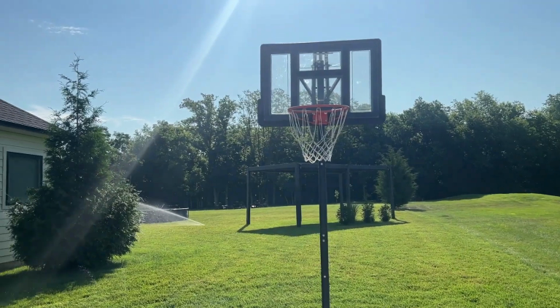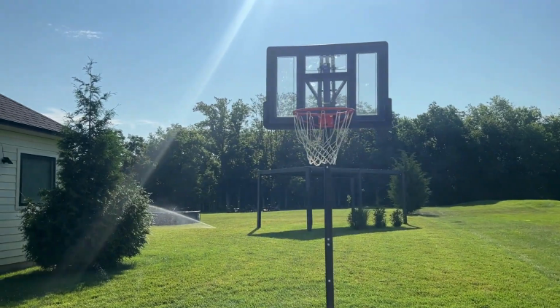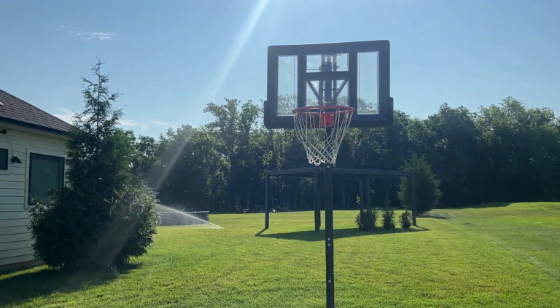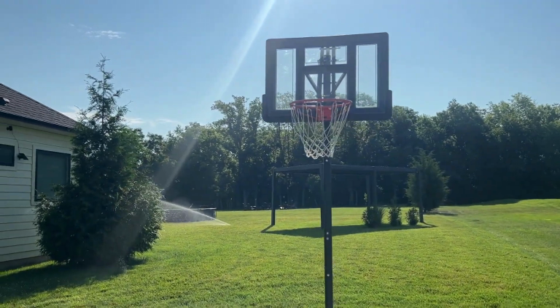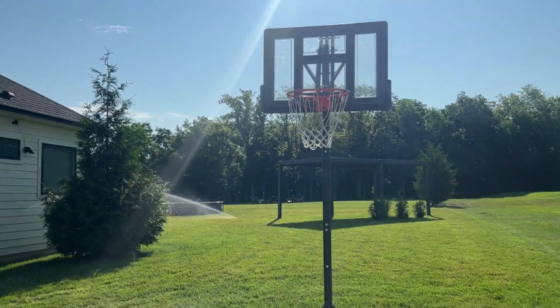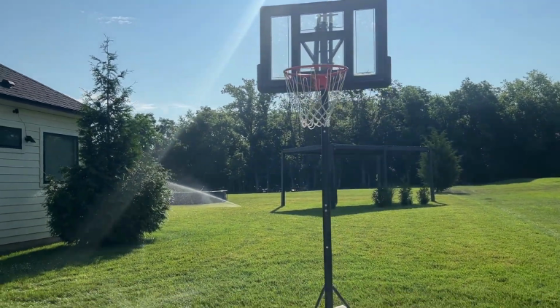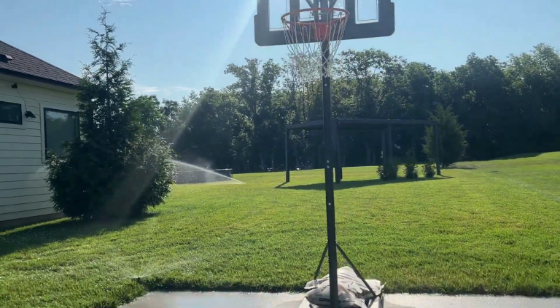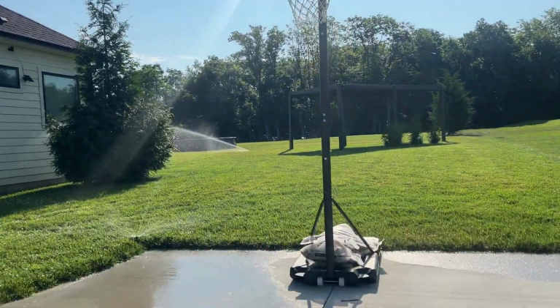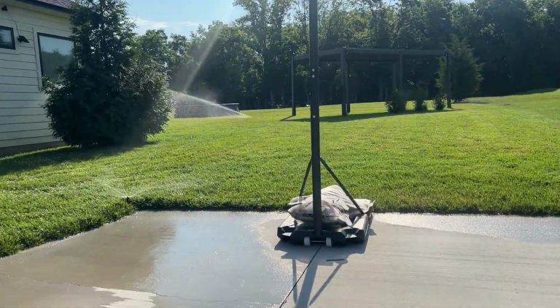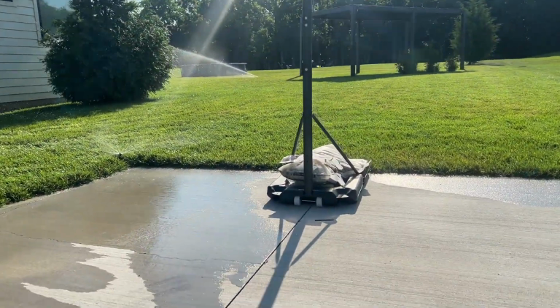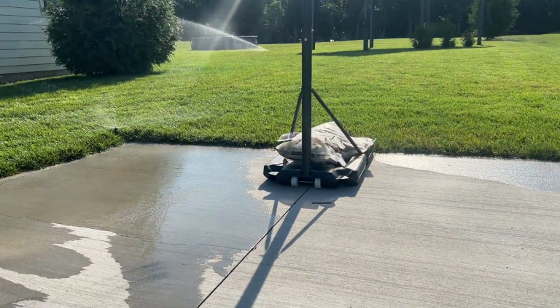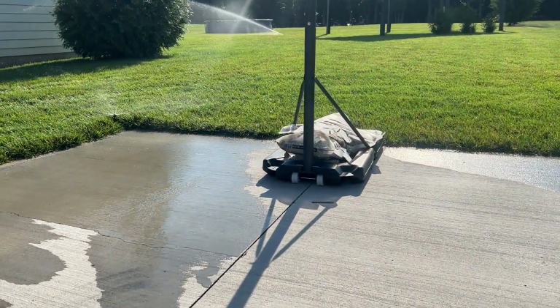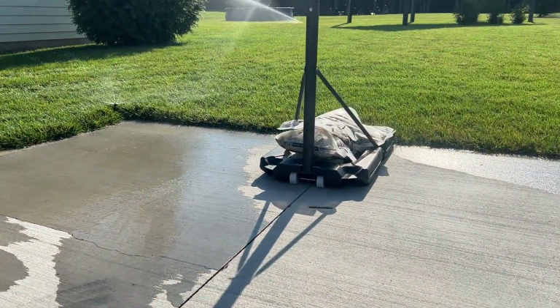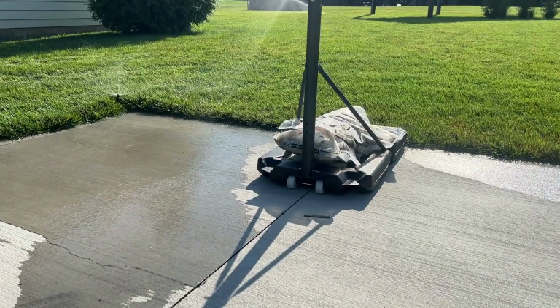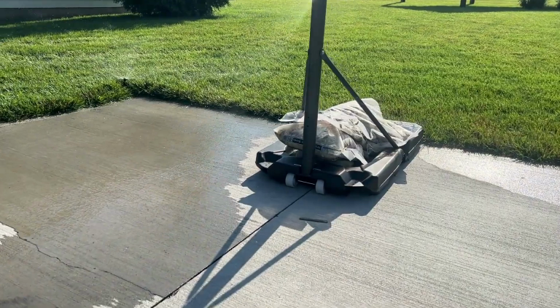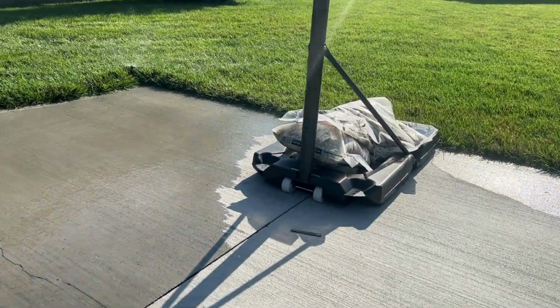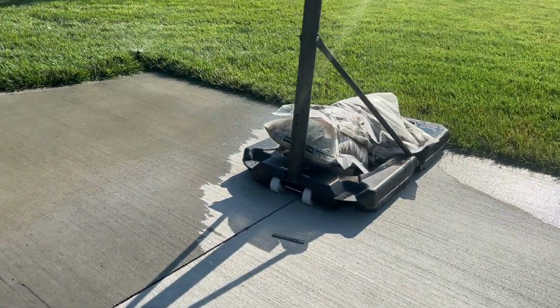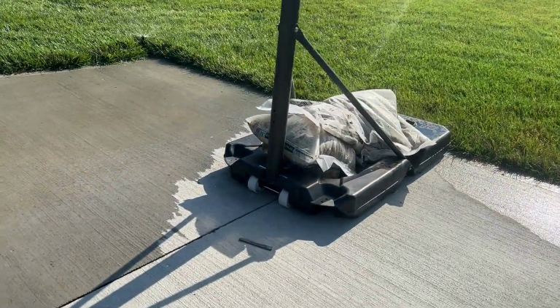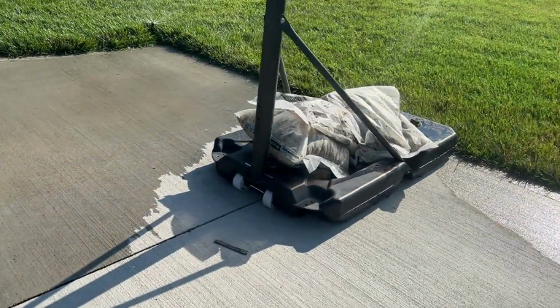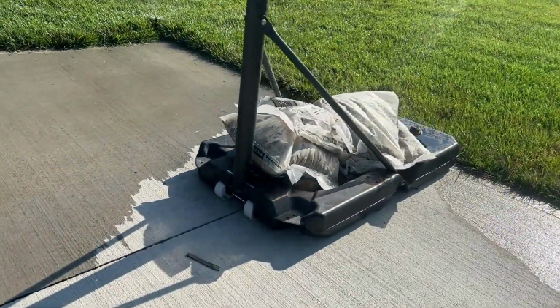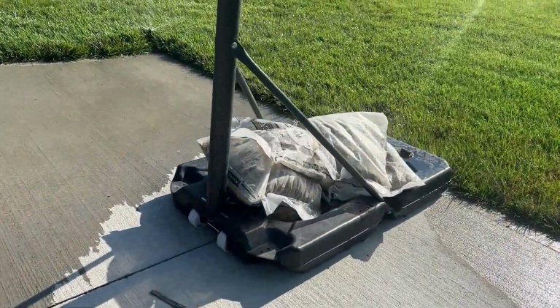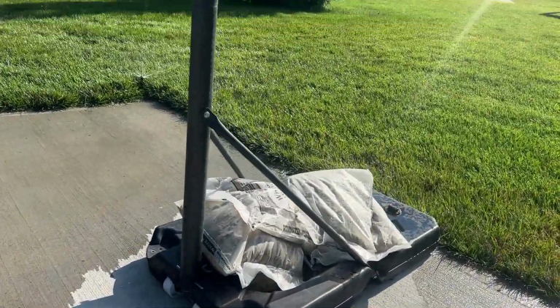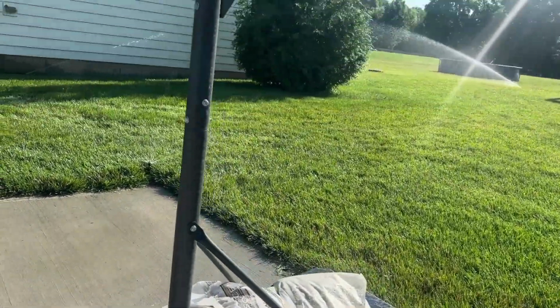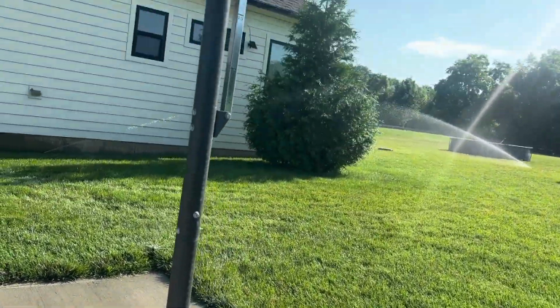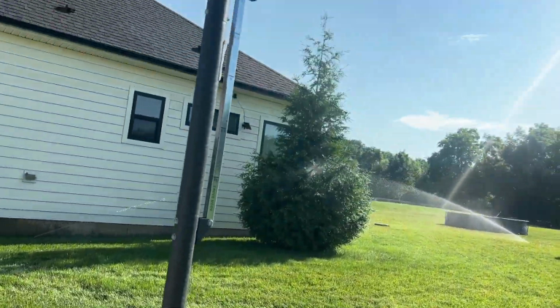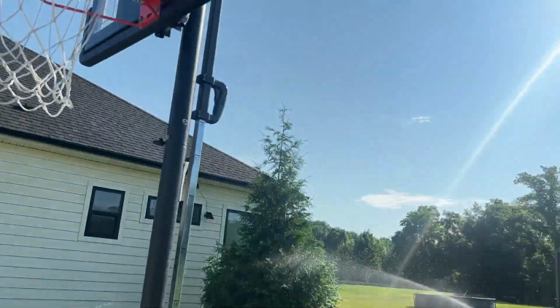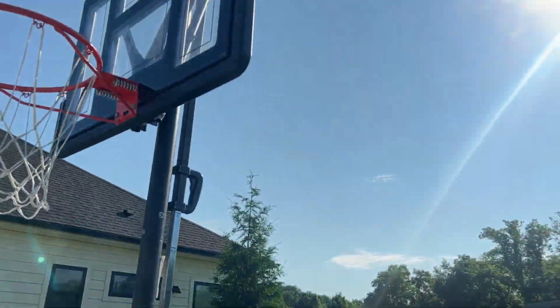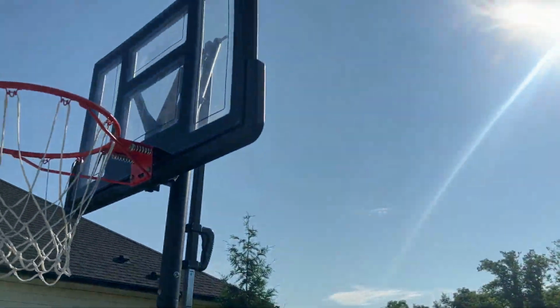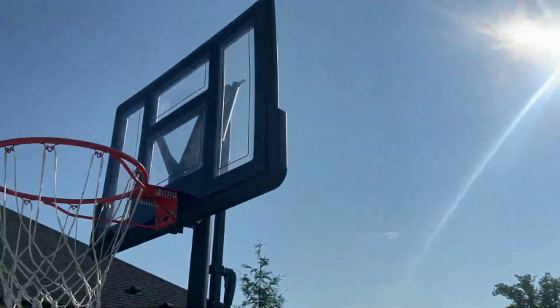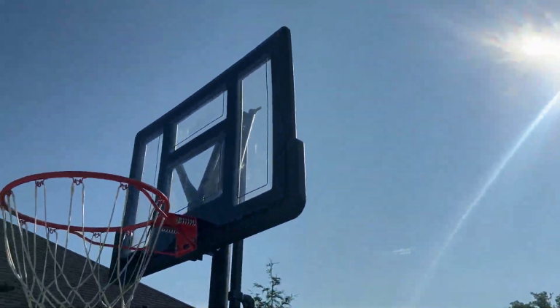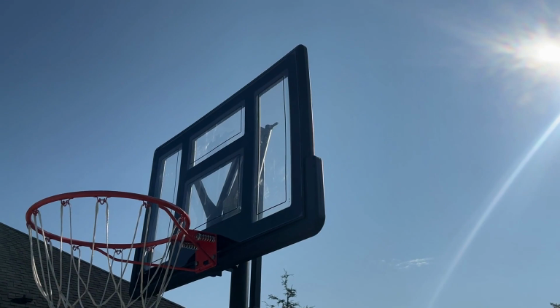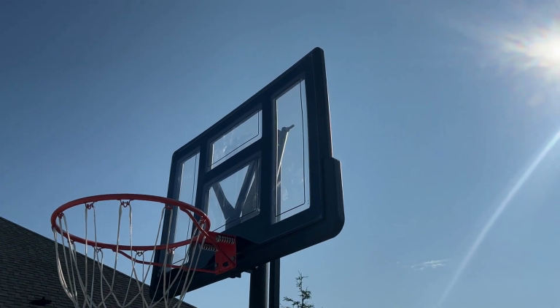I love our Winmax portable basketball hoop. We stuck some extra sandbags and filled this with water because we have super high winds and didn't want to risk it blowing over.